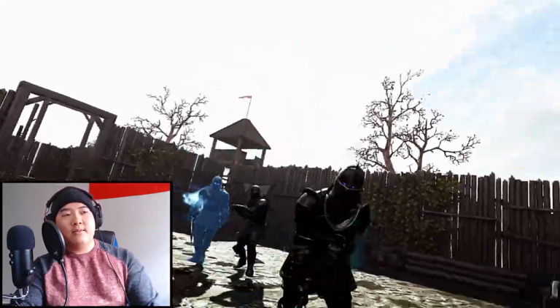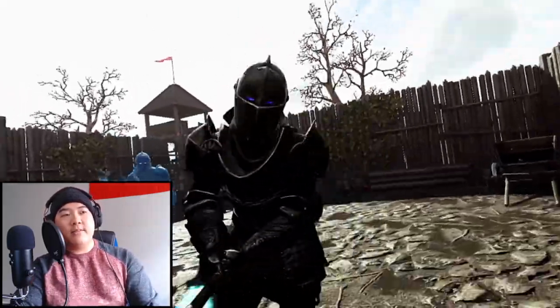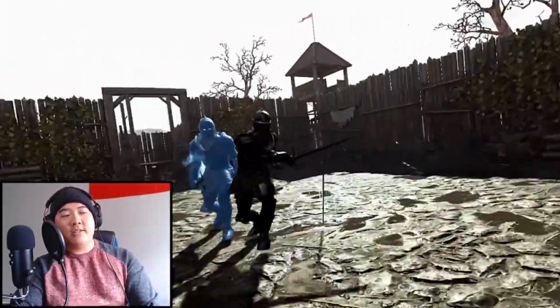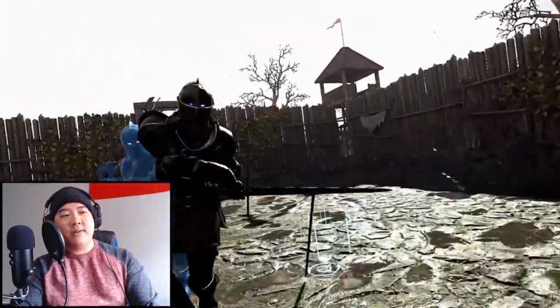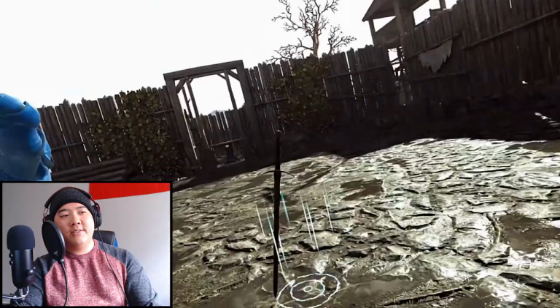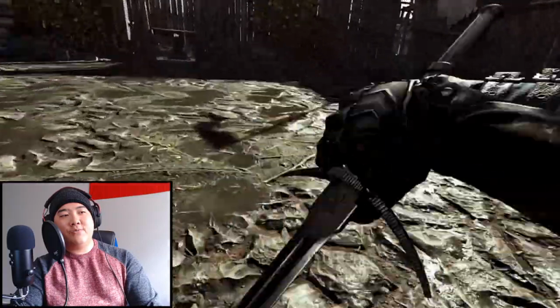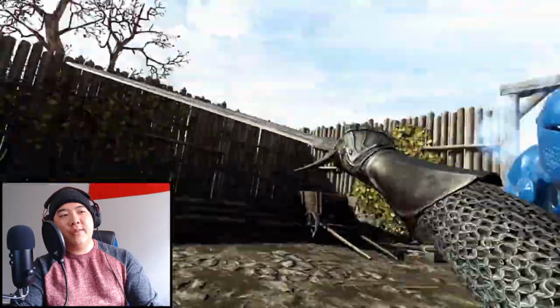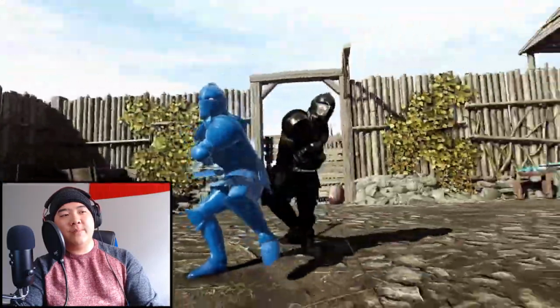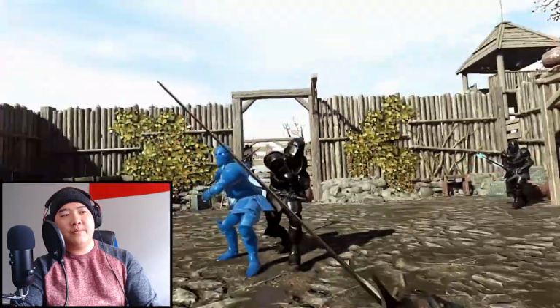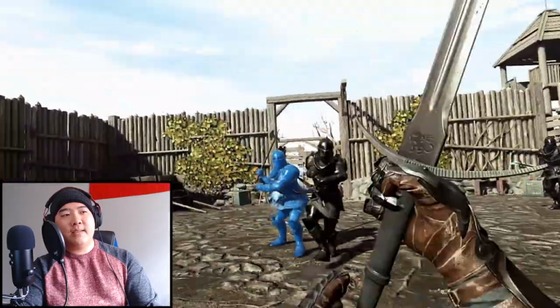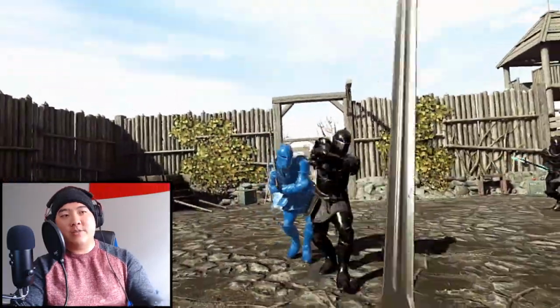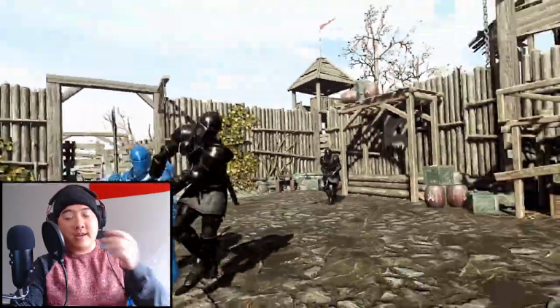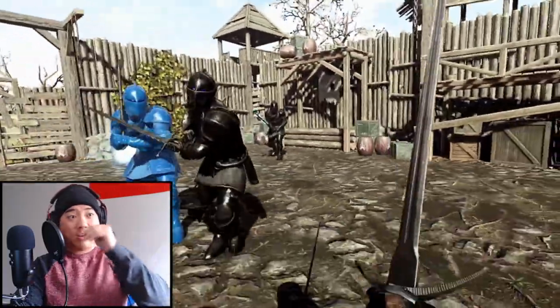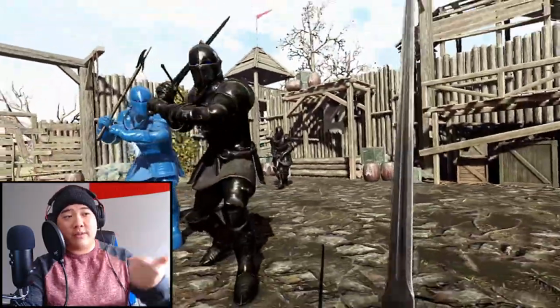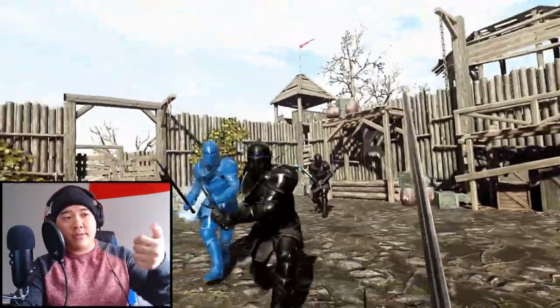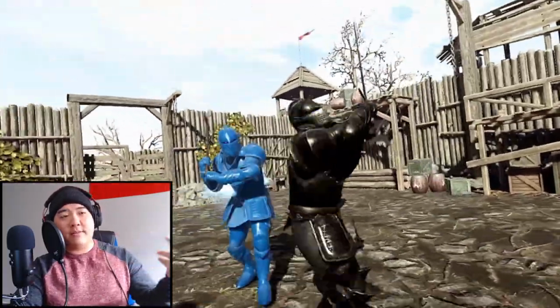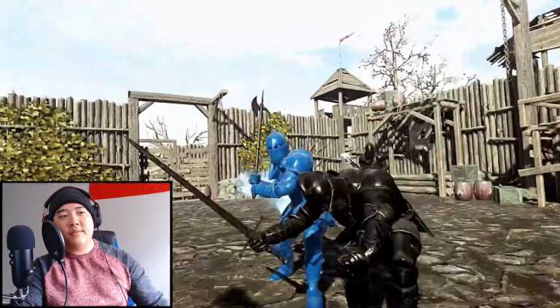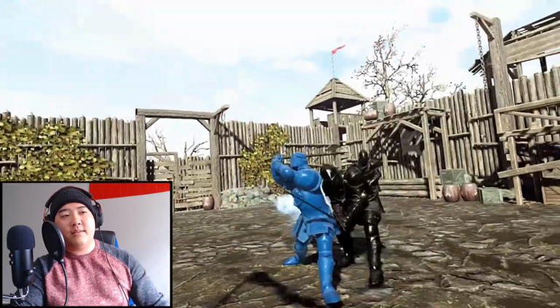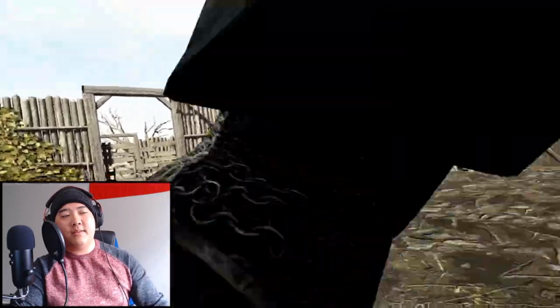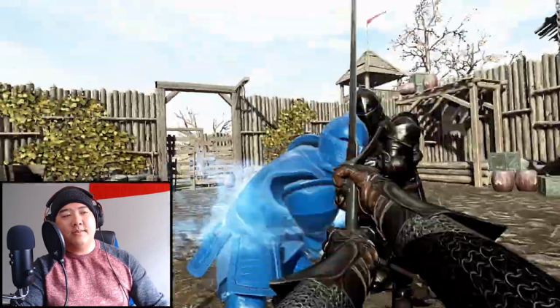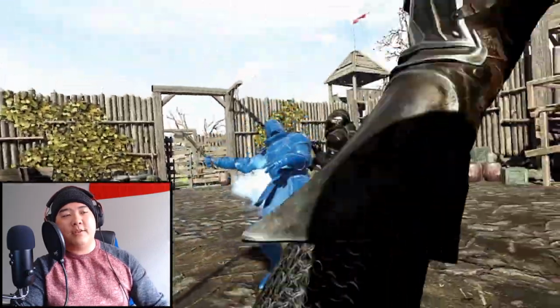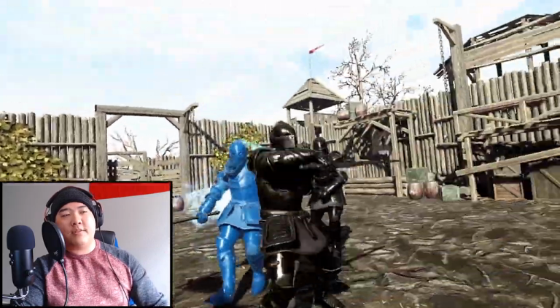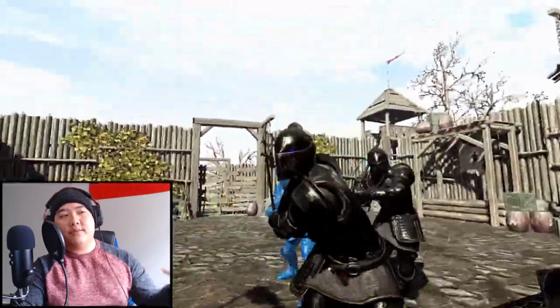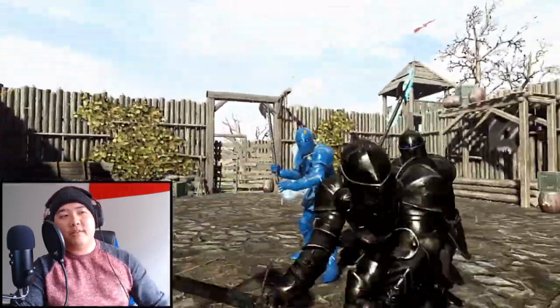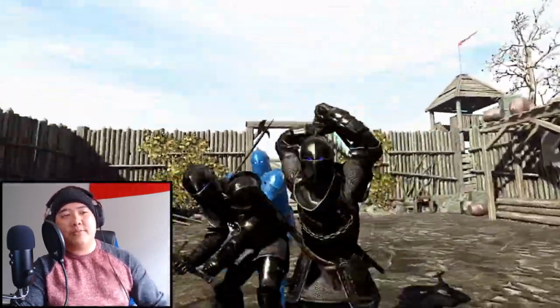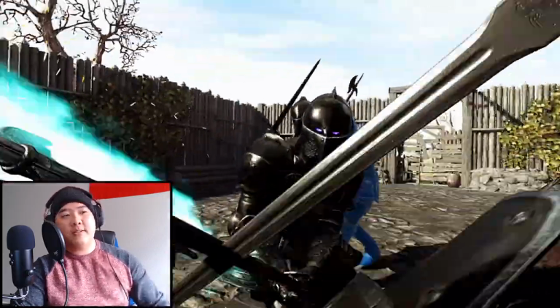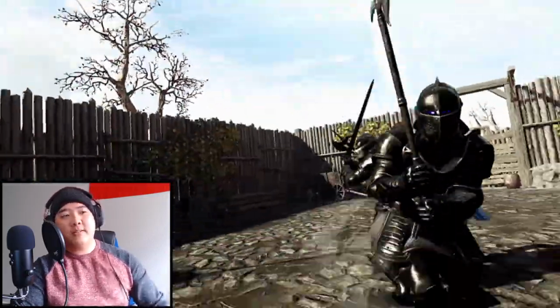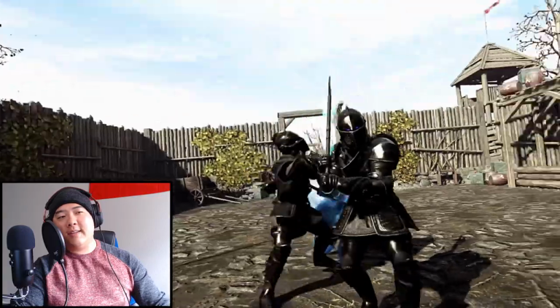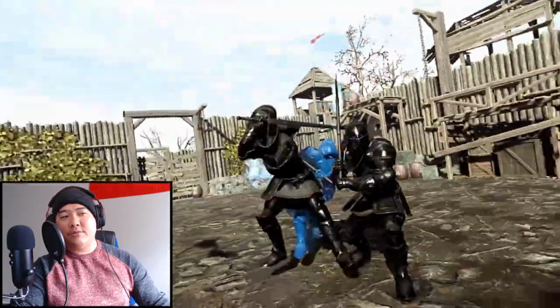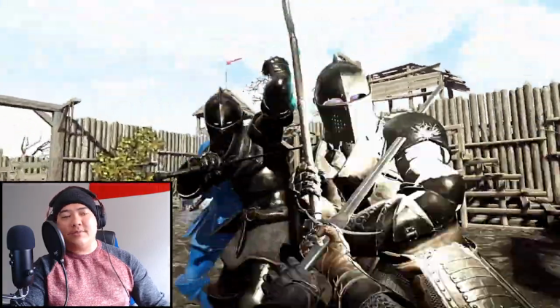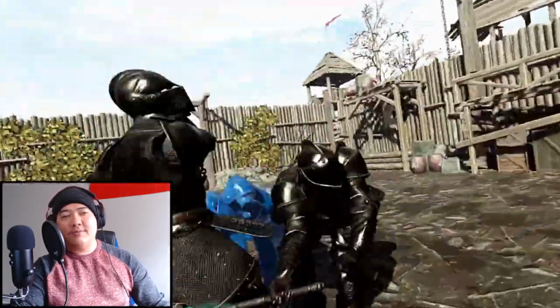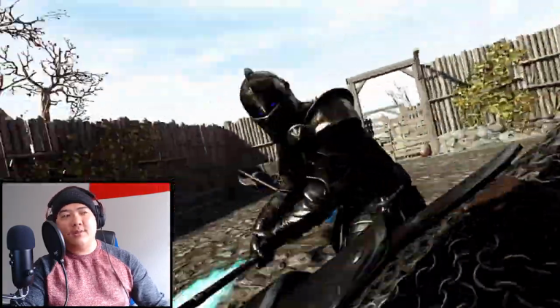Trying to dodge out of the way, swoop in and grab it. I also just realized I can crouch by pressing down on the joystick — I didn't know I could crouch before. Not that it helps too much, but it's one of those things.